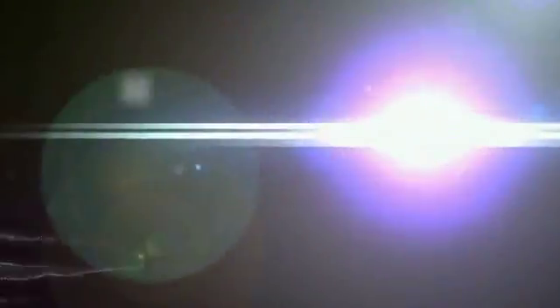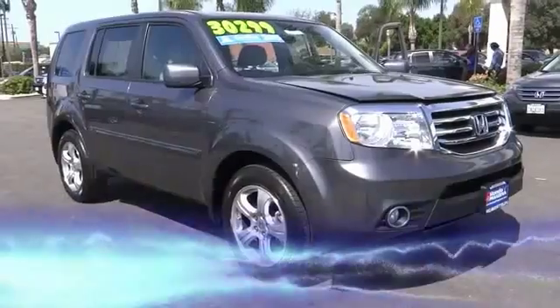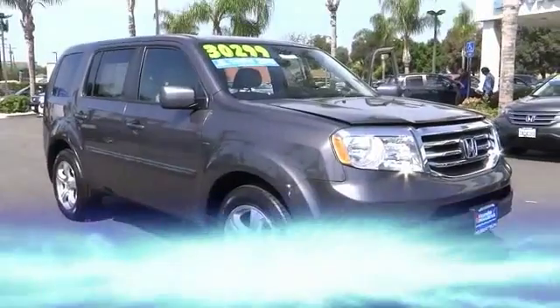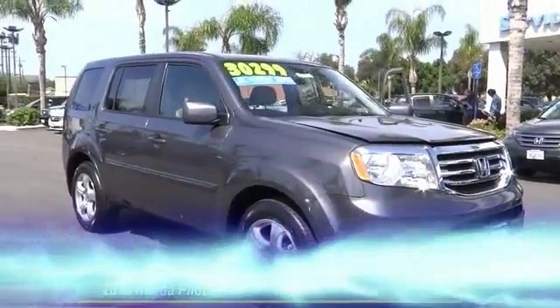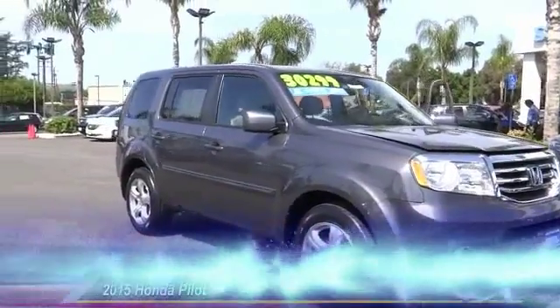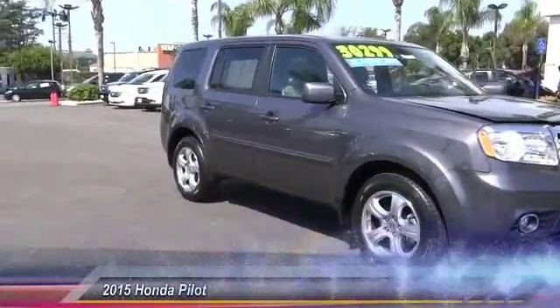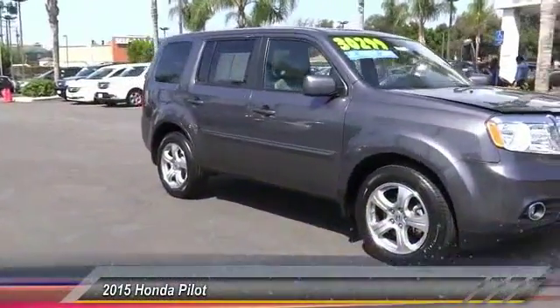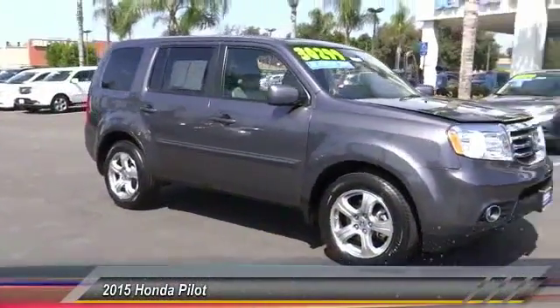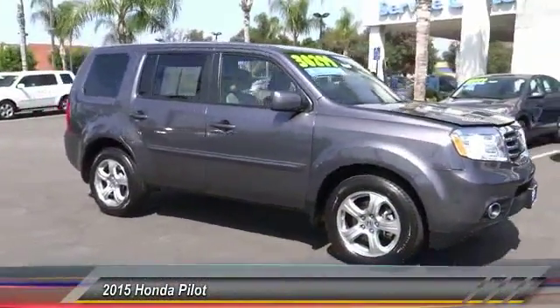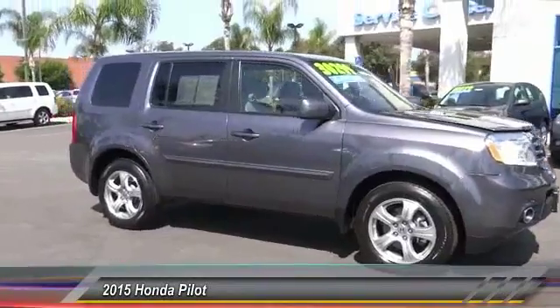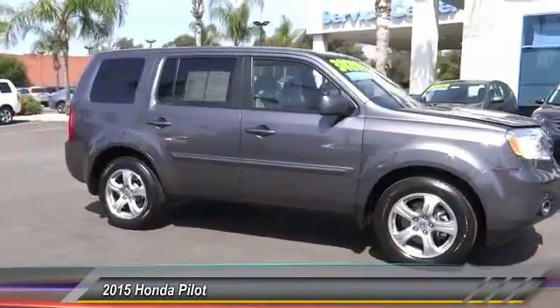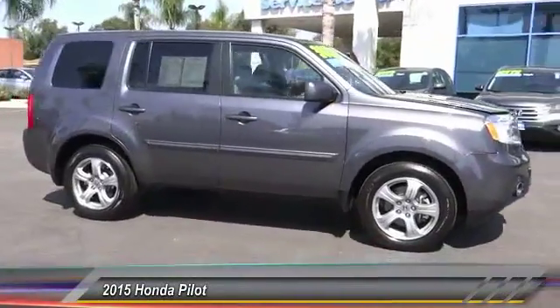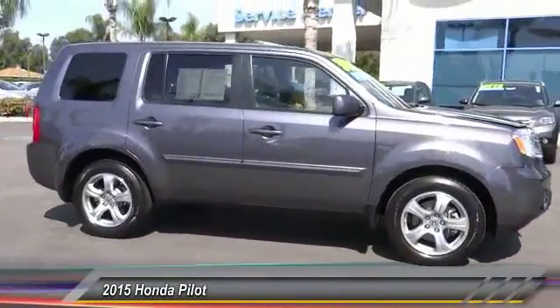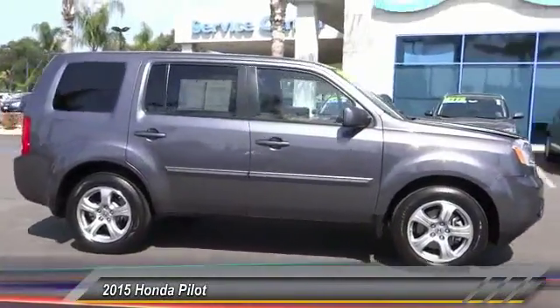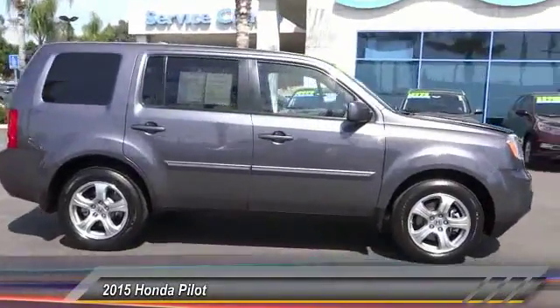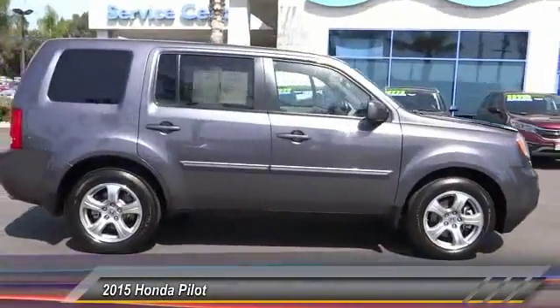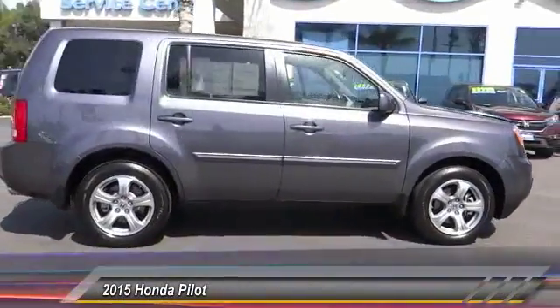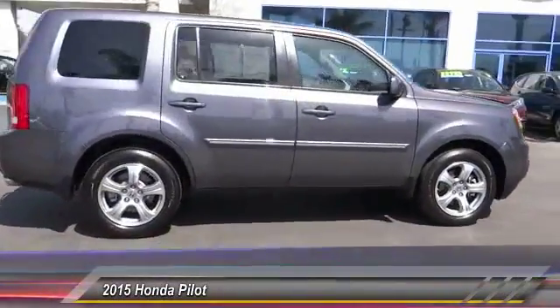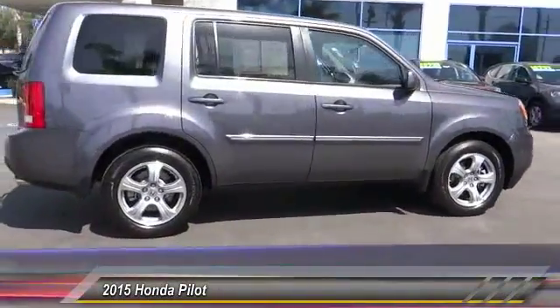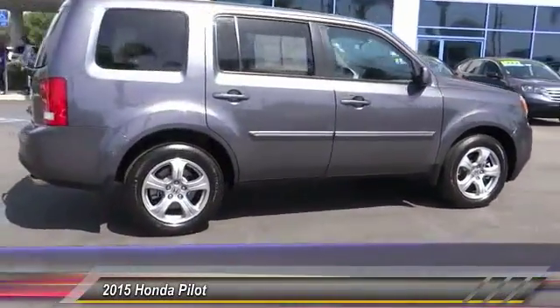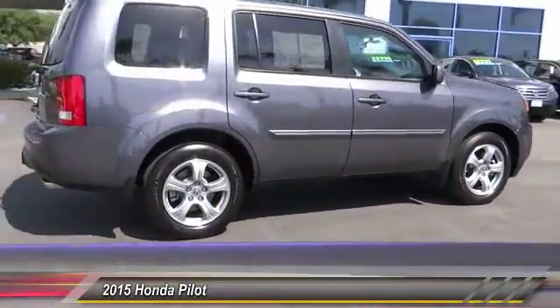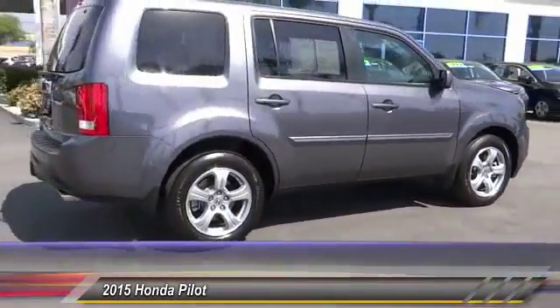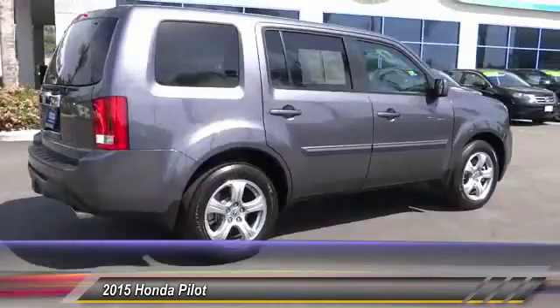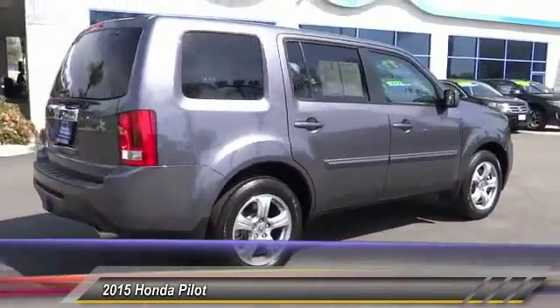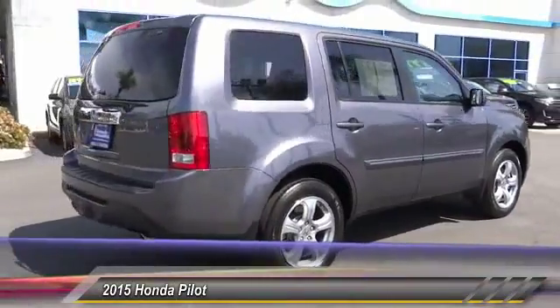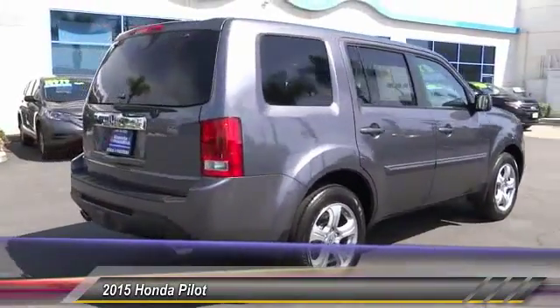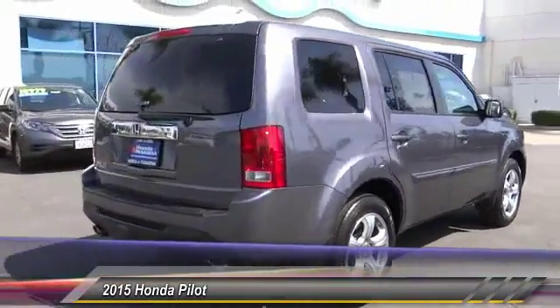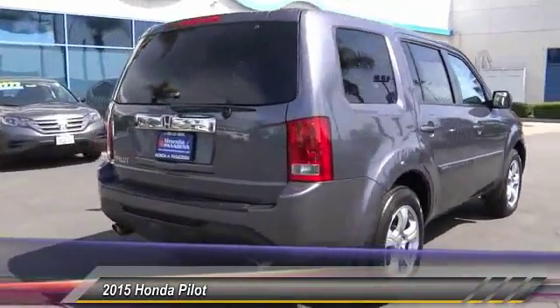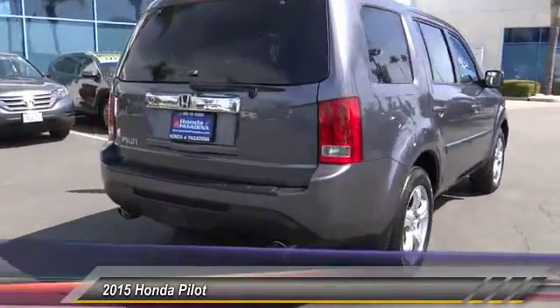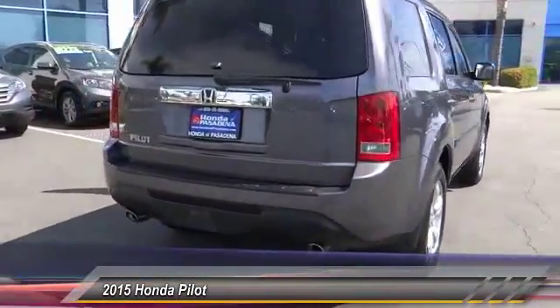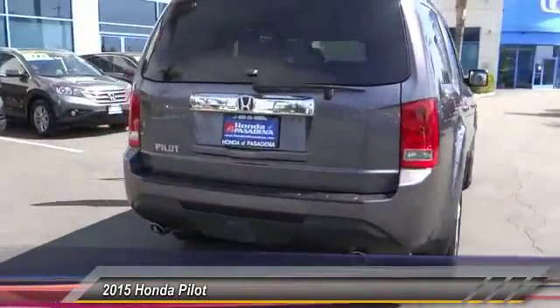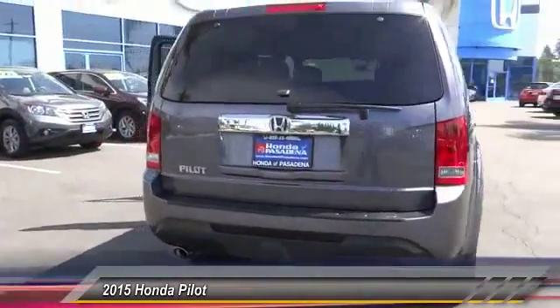The 2015 Pilot. Optimal utility. Indulgent interior. Powerful performer. You'll be ready for almost anything in the Honda Pilot, and it's priced below $30,000.